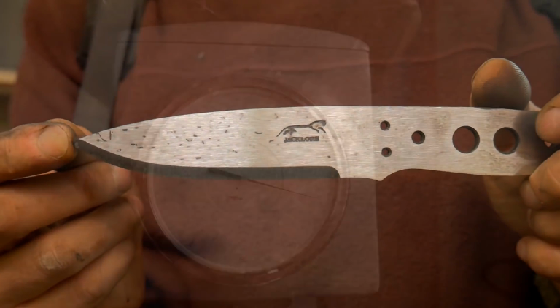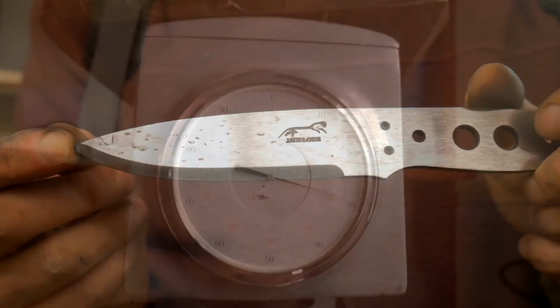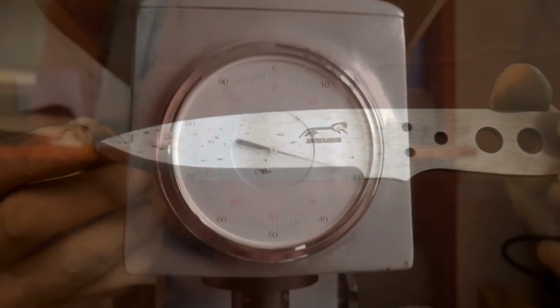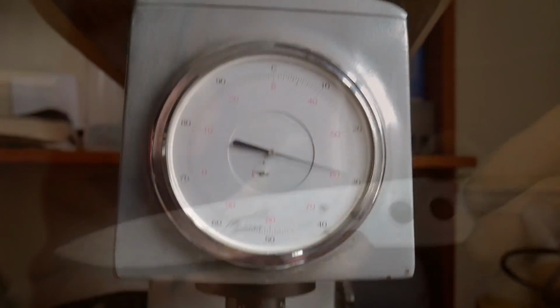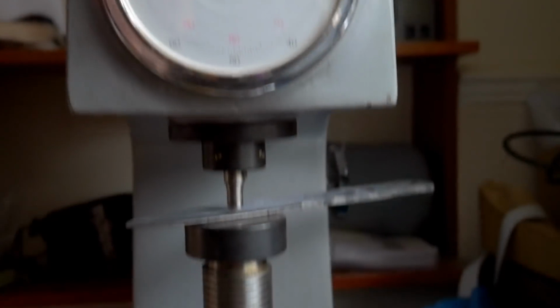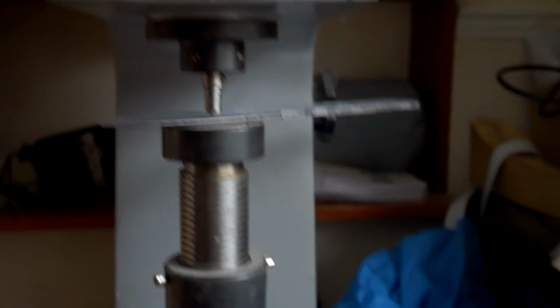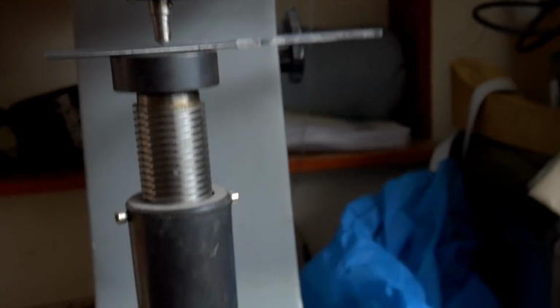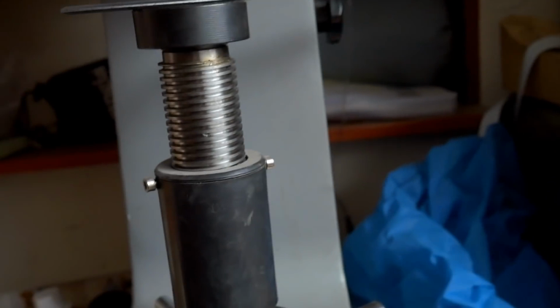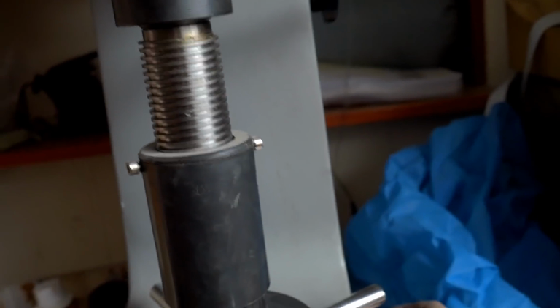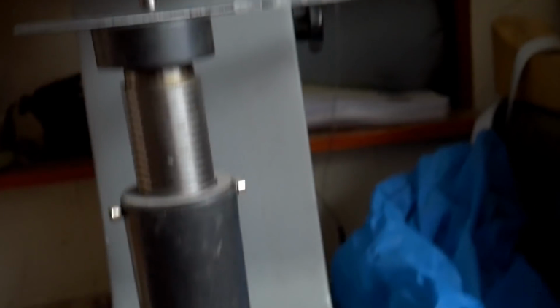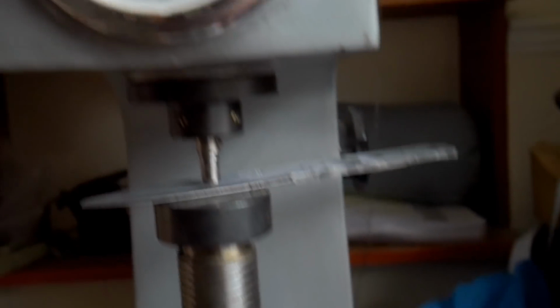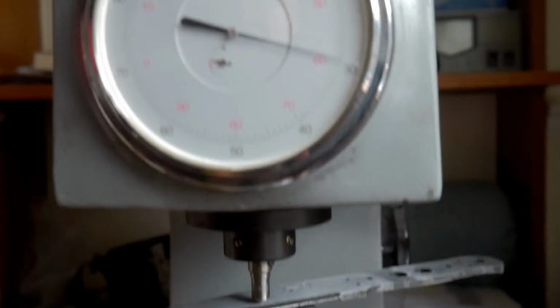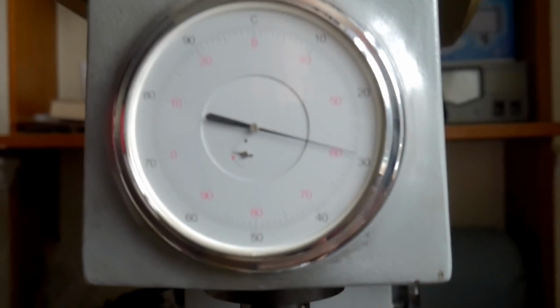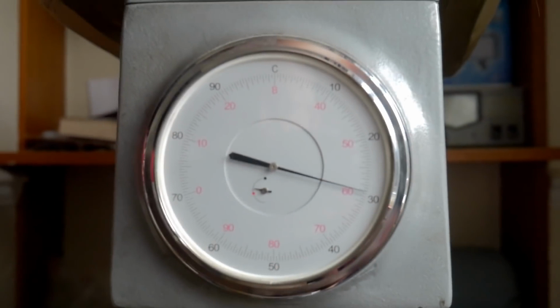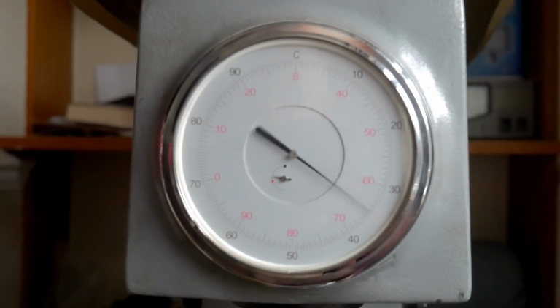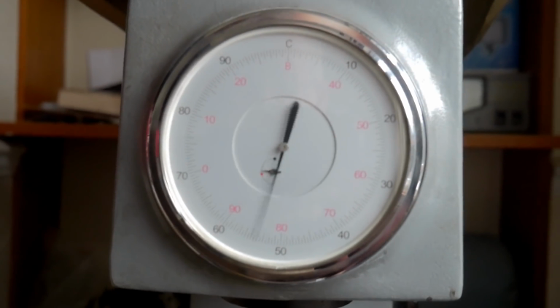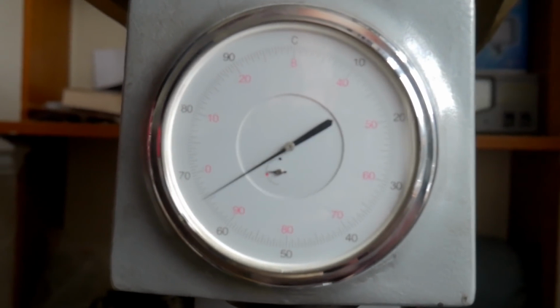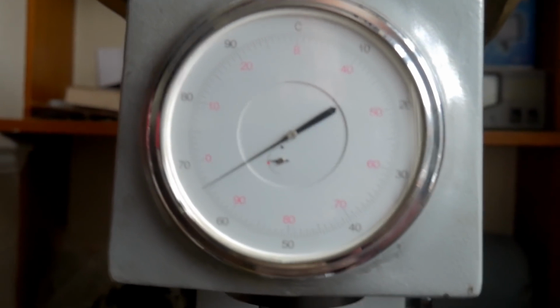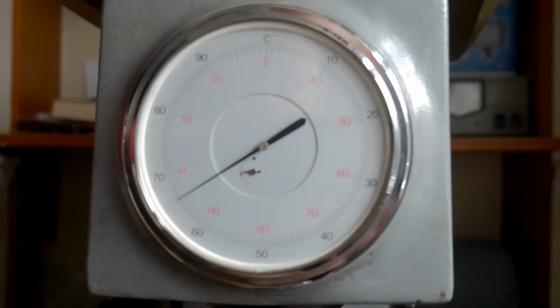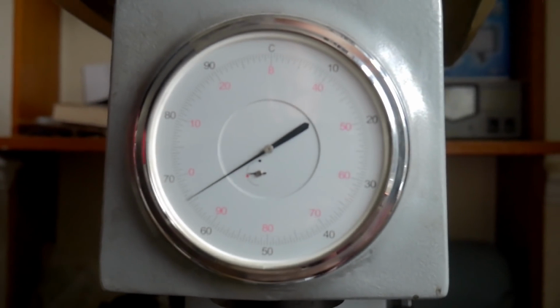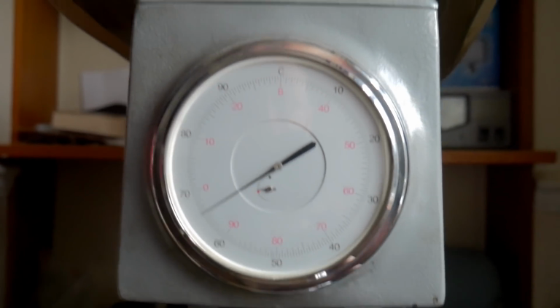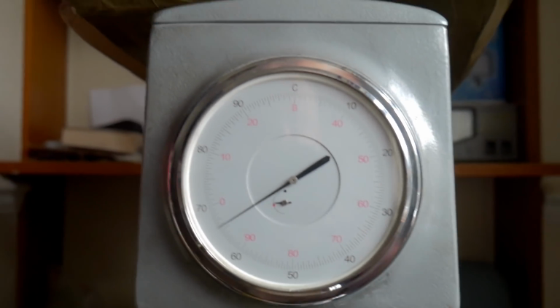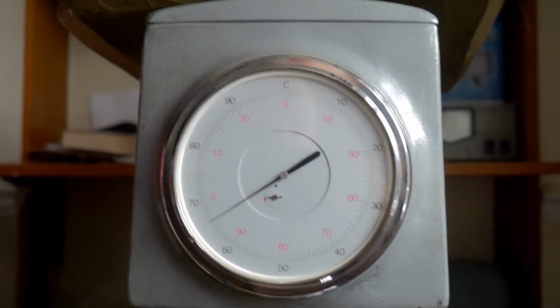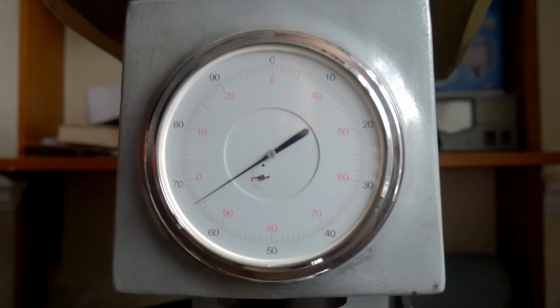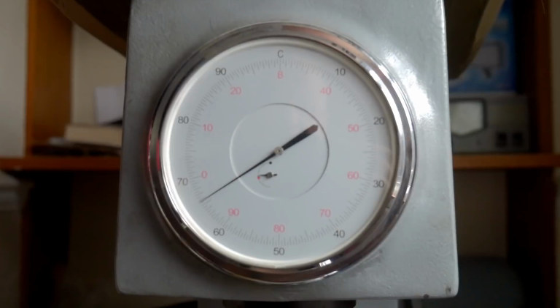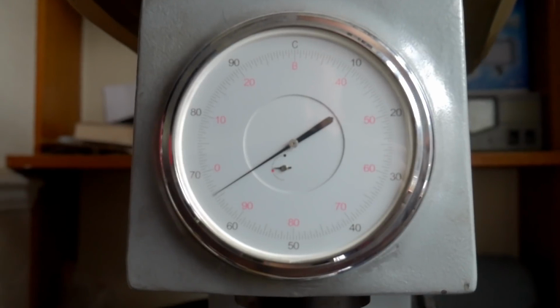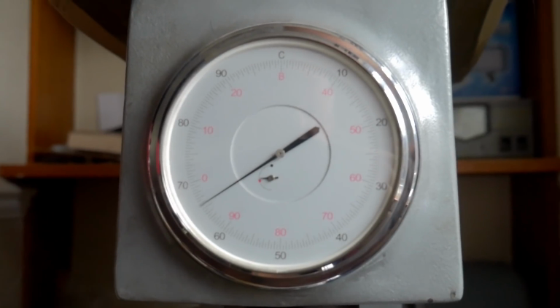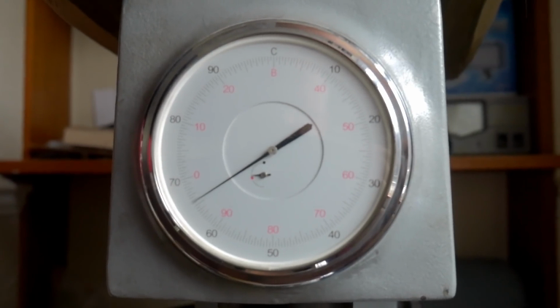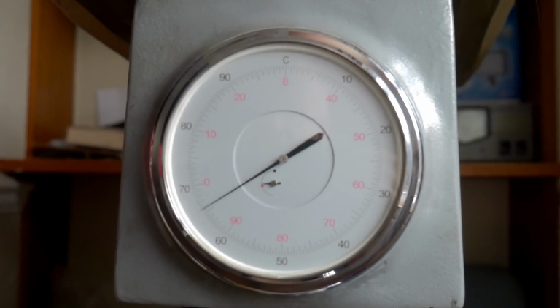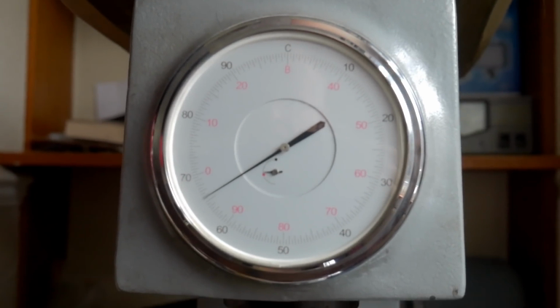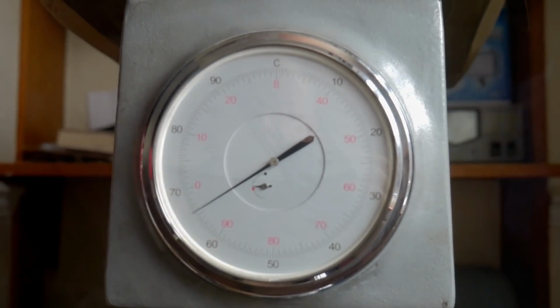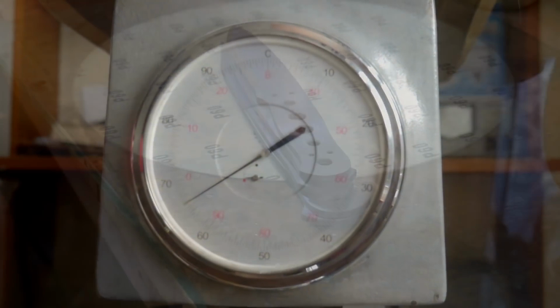Quick Rockwell hardness test — let's see what we've got. Looking for 65 or above. We're well above it — 66 almost. That'll do.